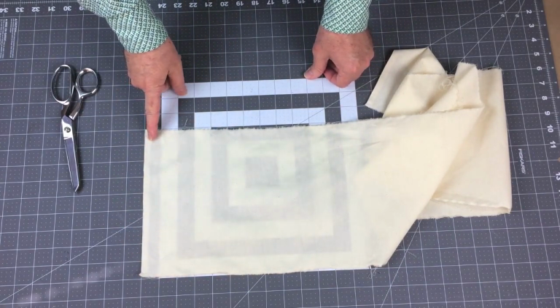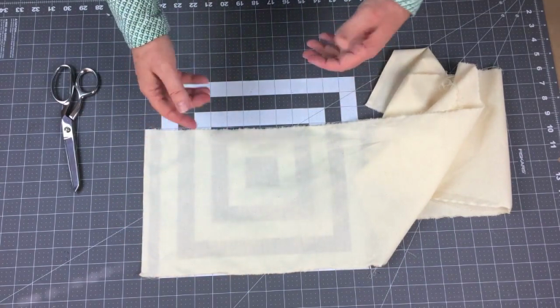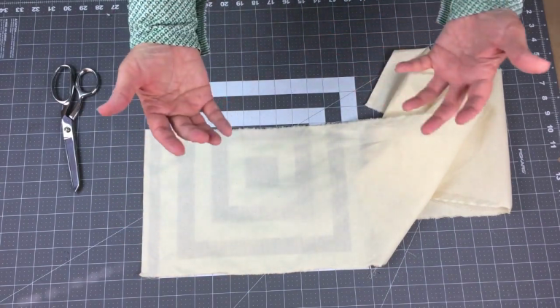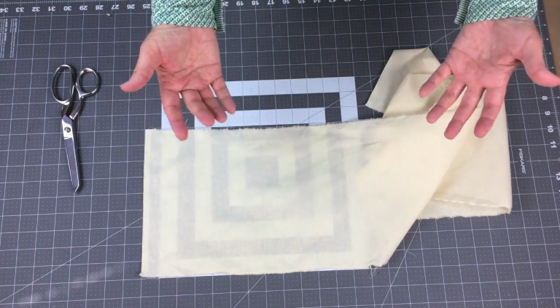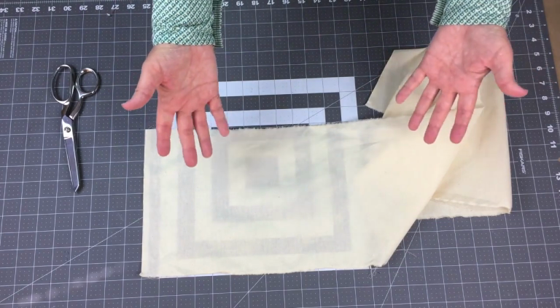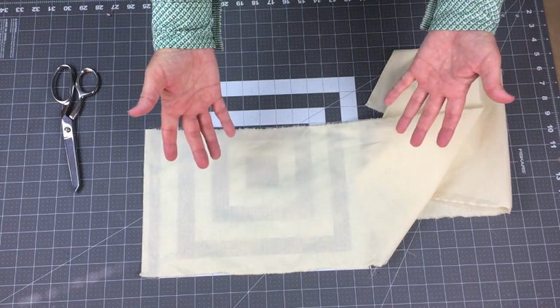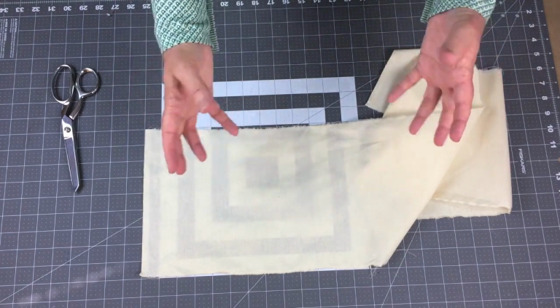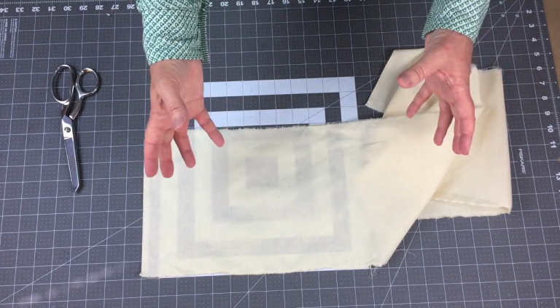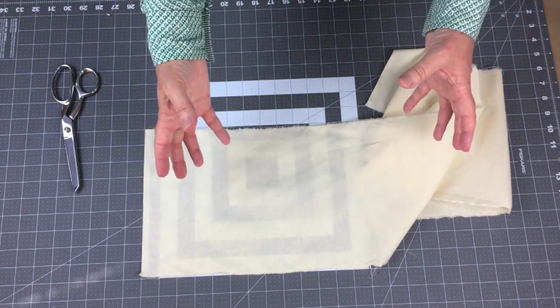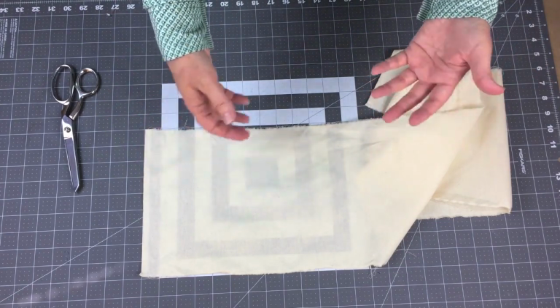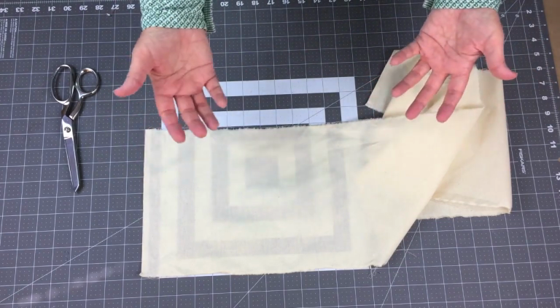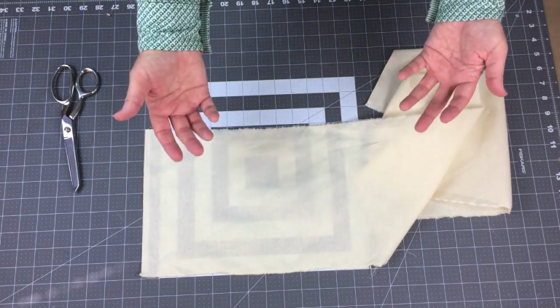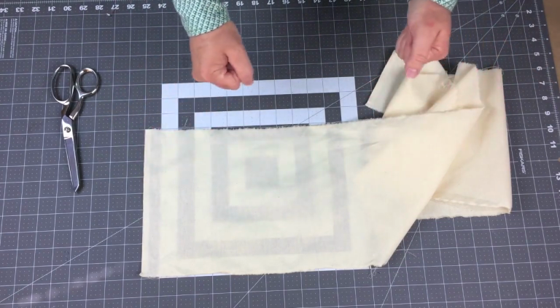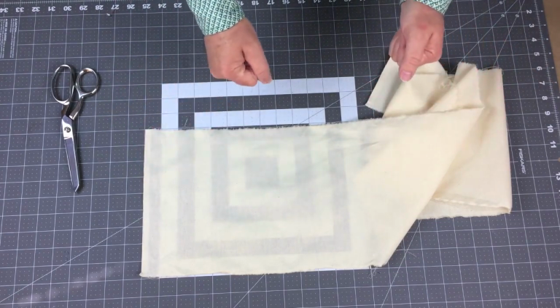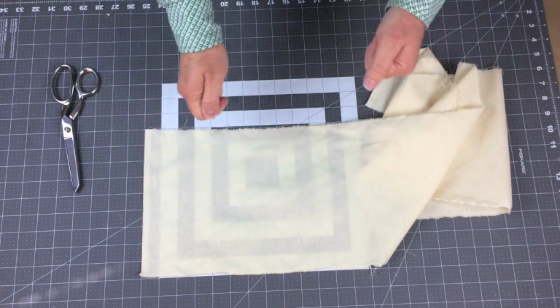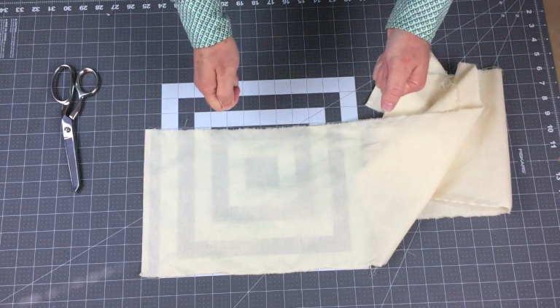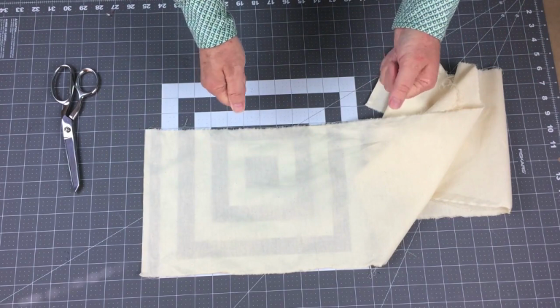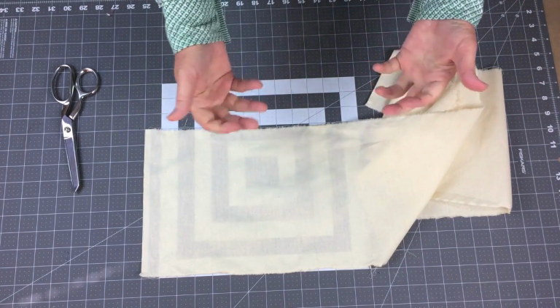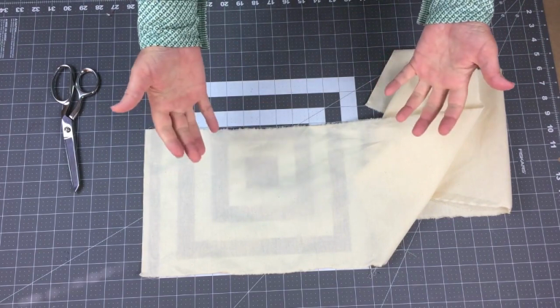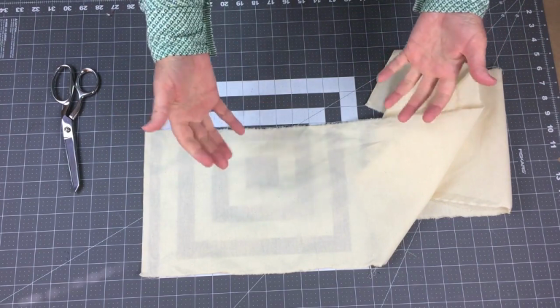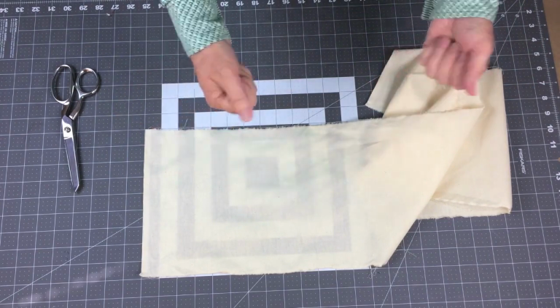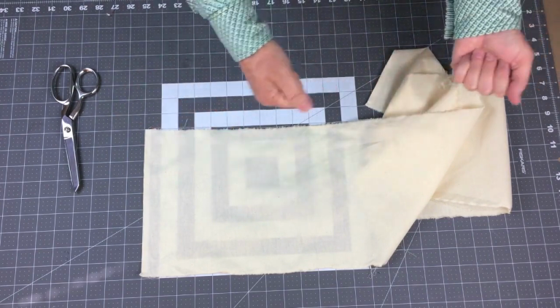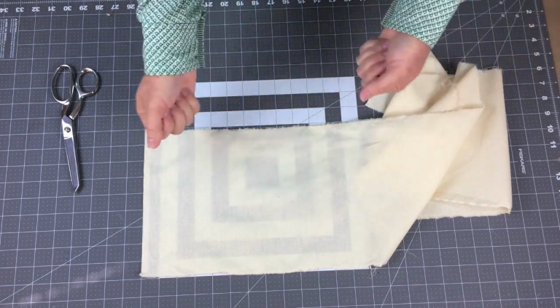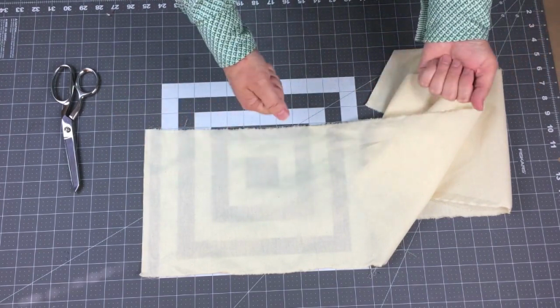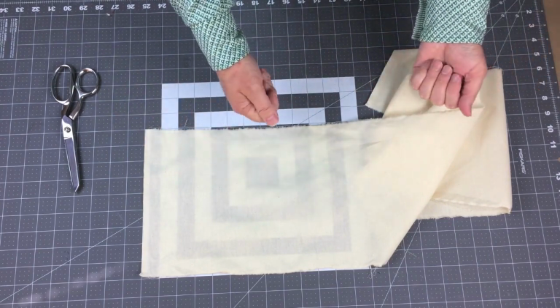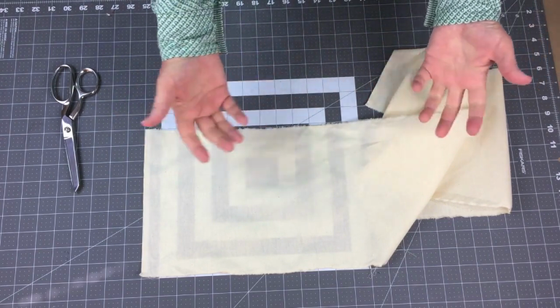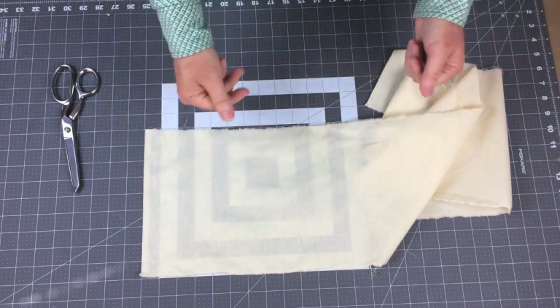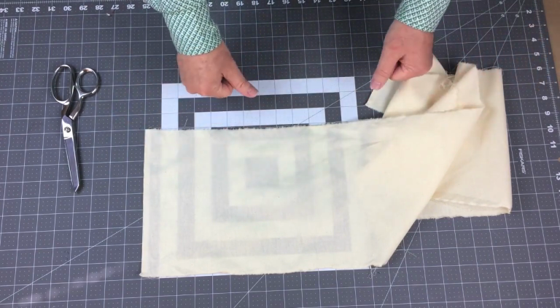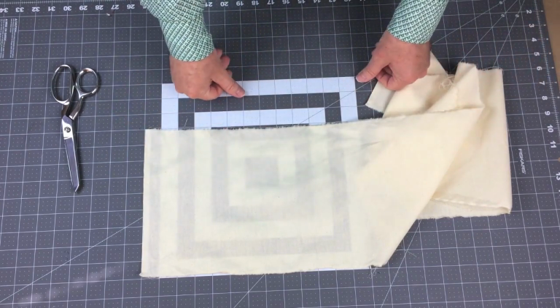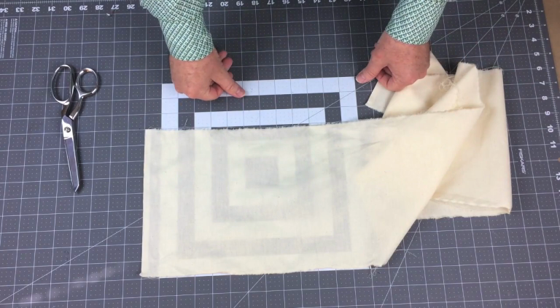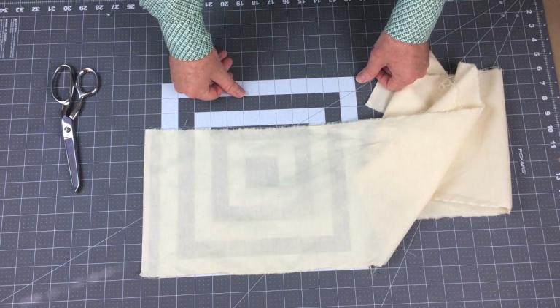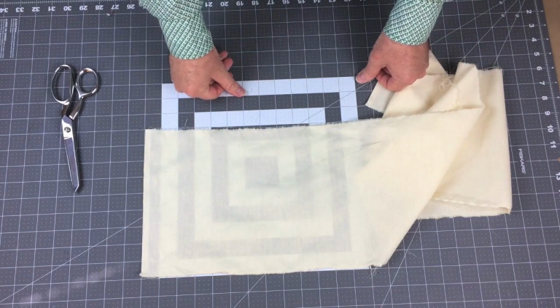So what happens if you don't realign your off-grain fabric? Have you ever had a pant leg twist around your ankle, or a shirt that always twisted to one side? That's what happens when the fabric is cut off grain.